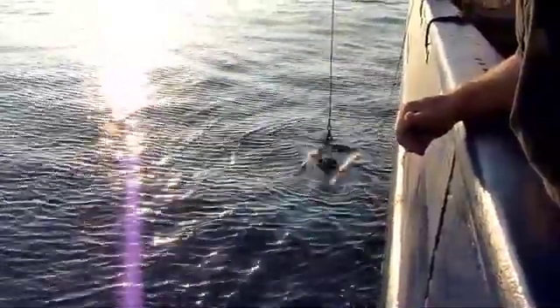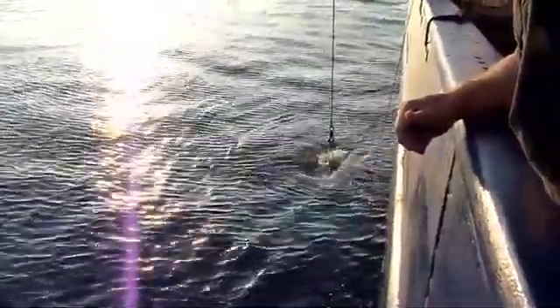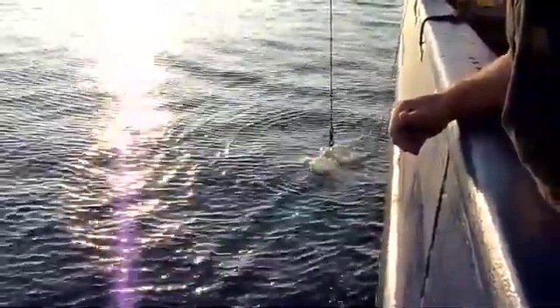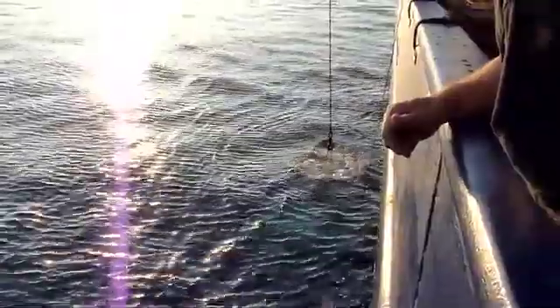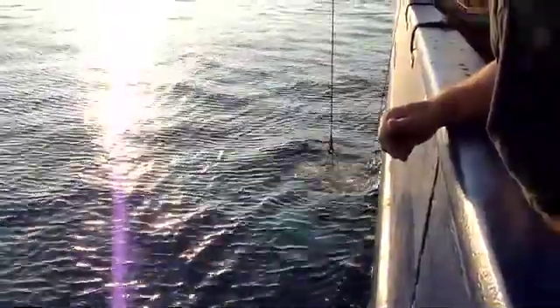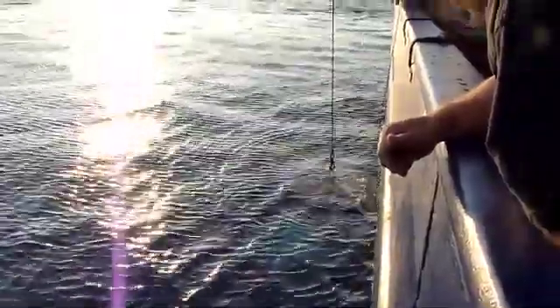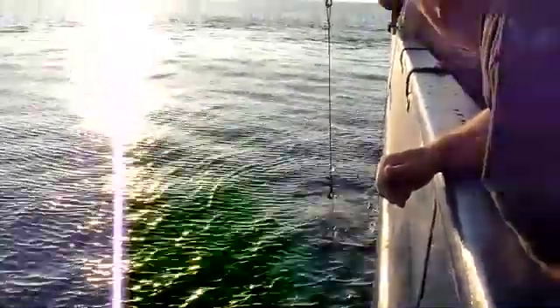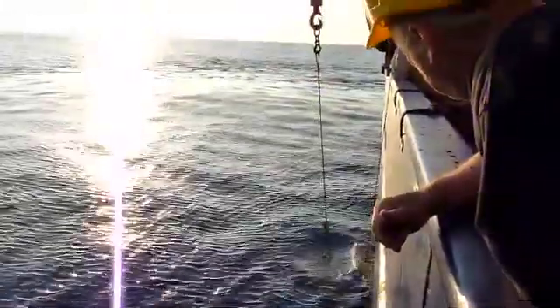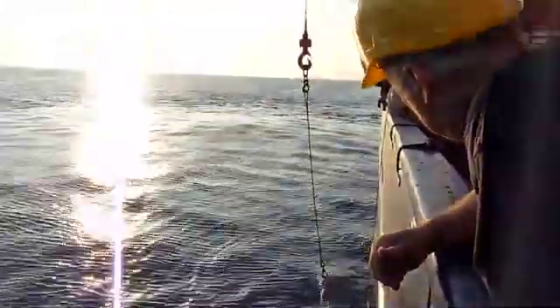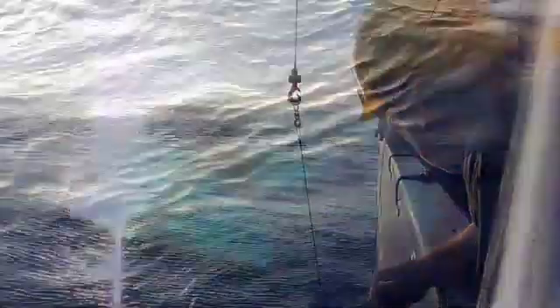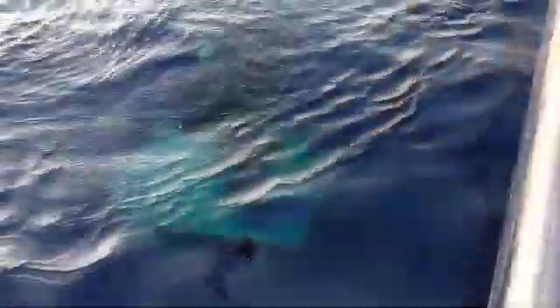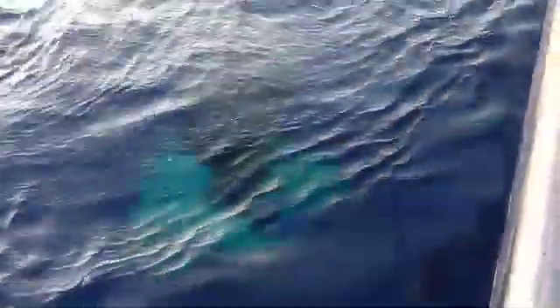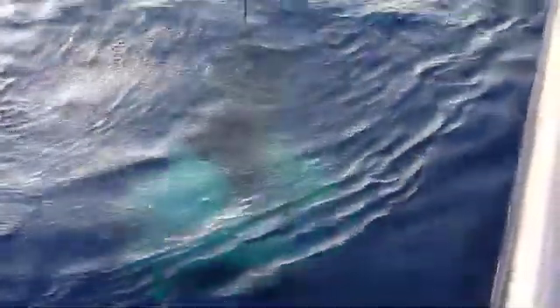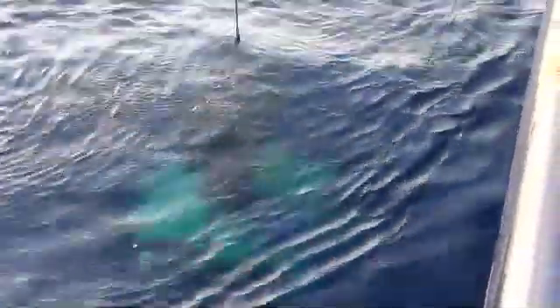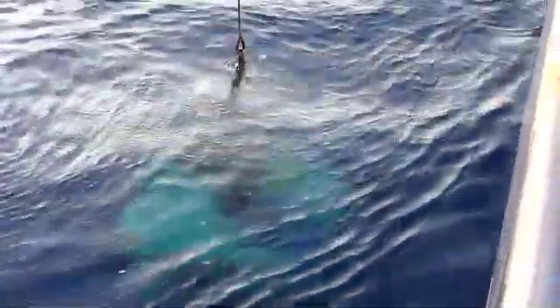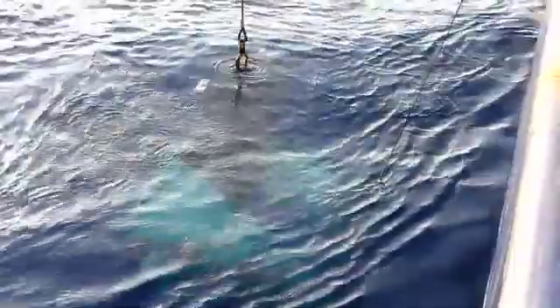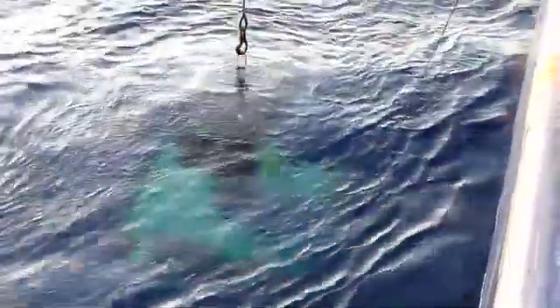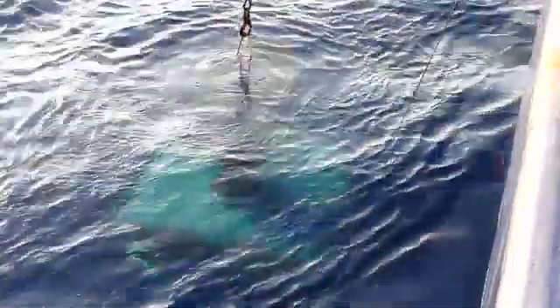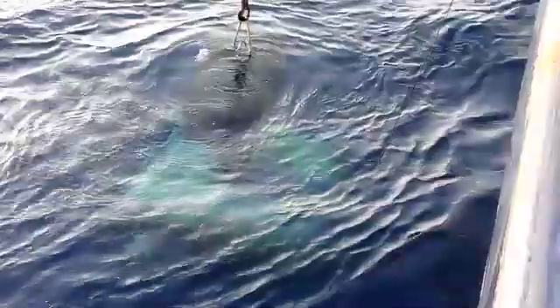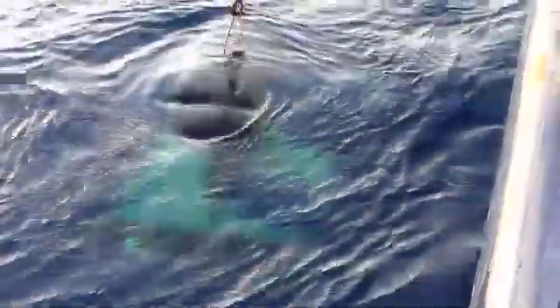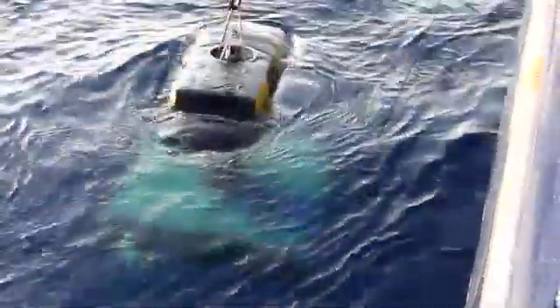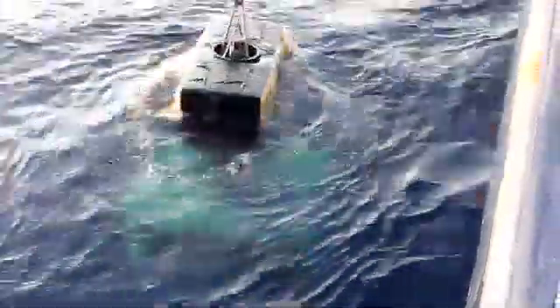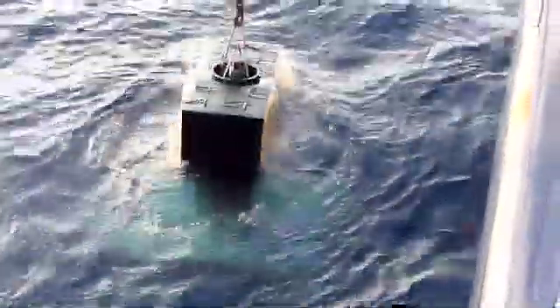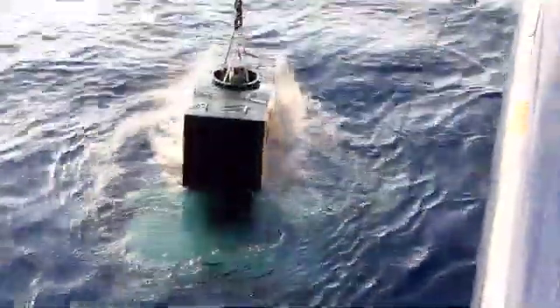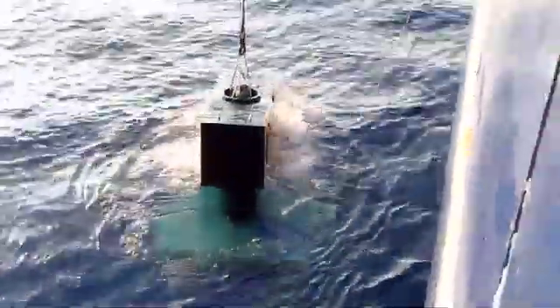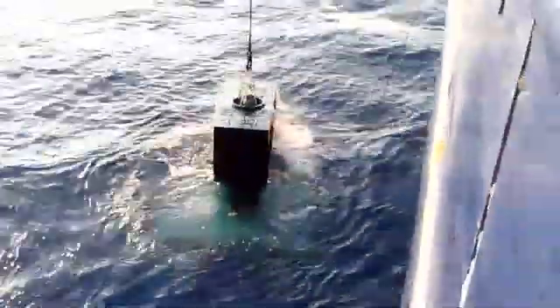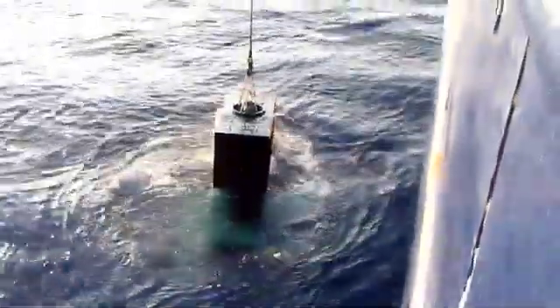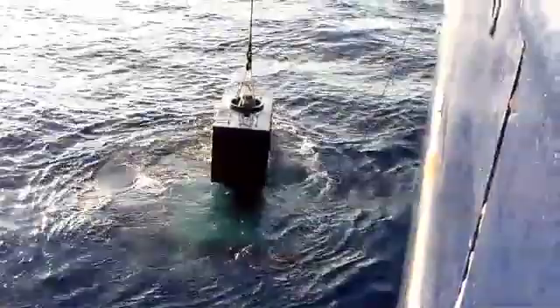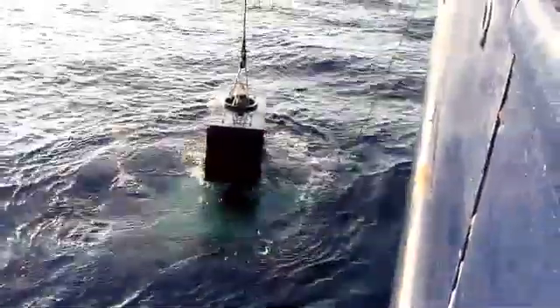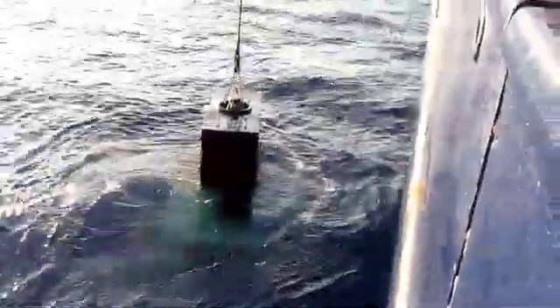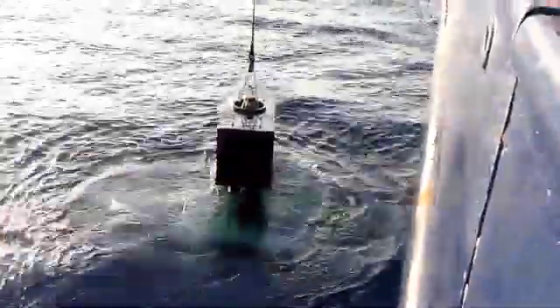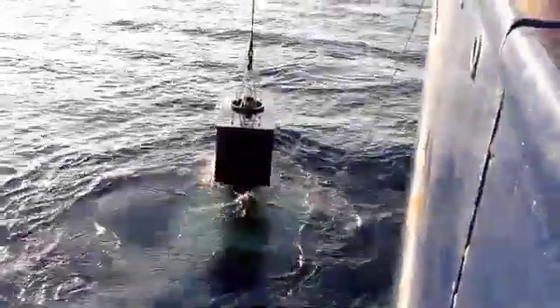We use a crane with a very long wire to lower the elevator carefully all the way to the seafloor and then bring it back out again. And it's a simple and effective way to transport a lot of material to and from the seabed.